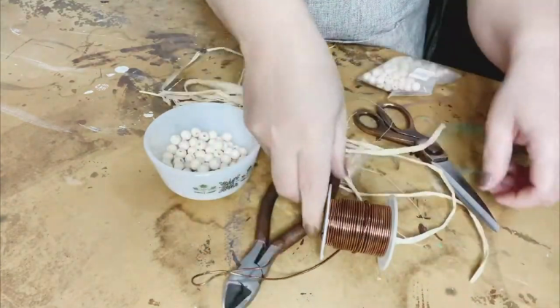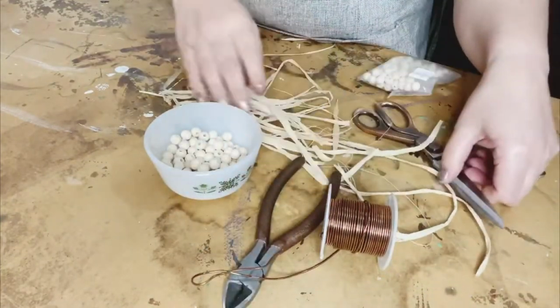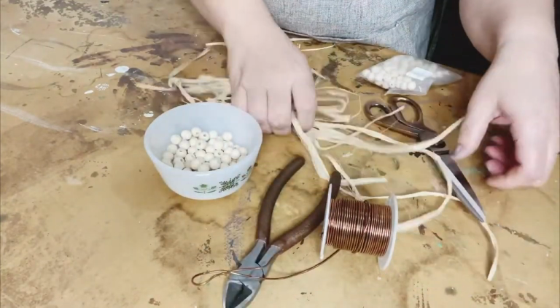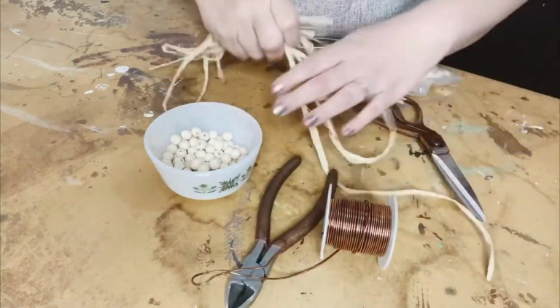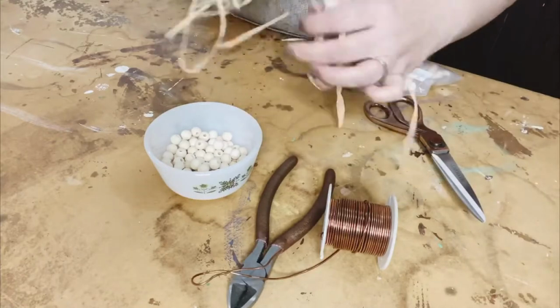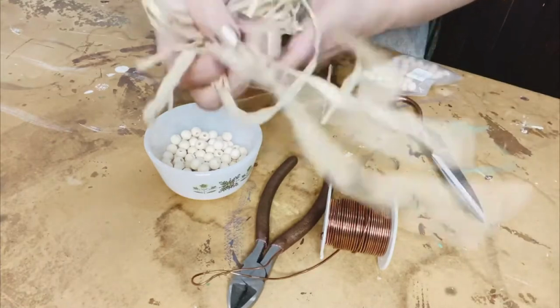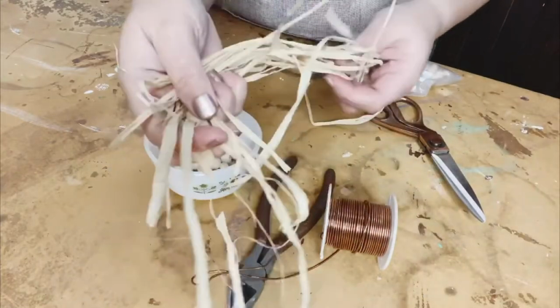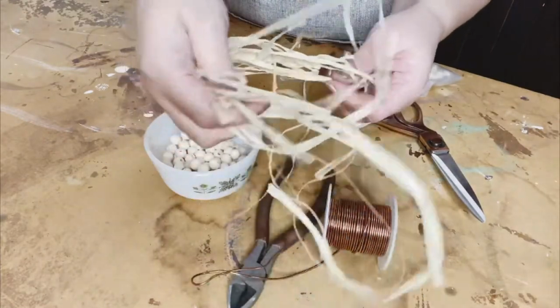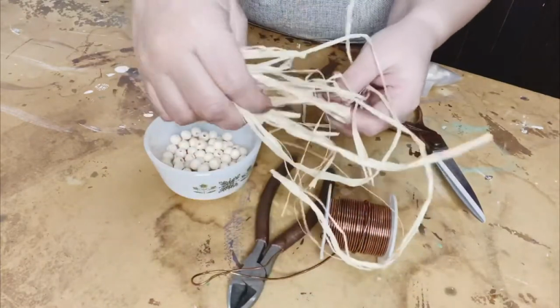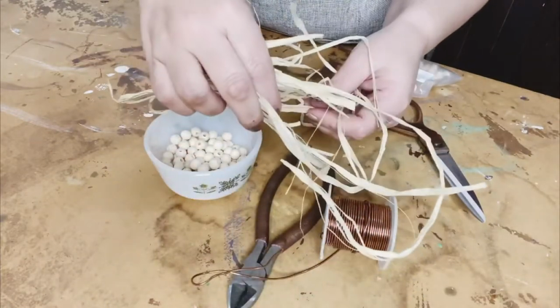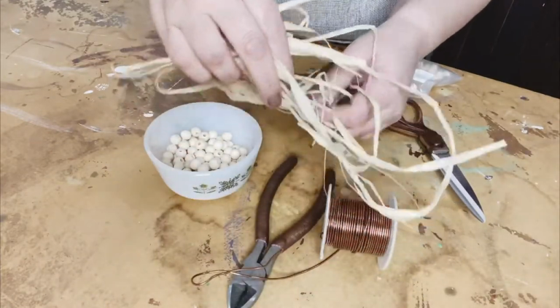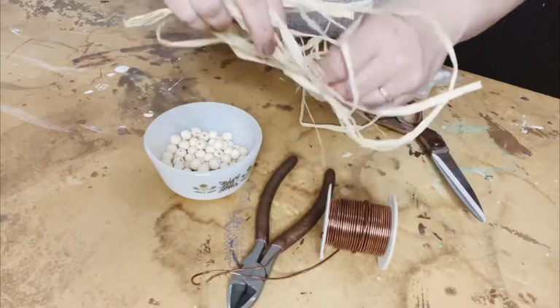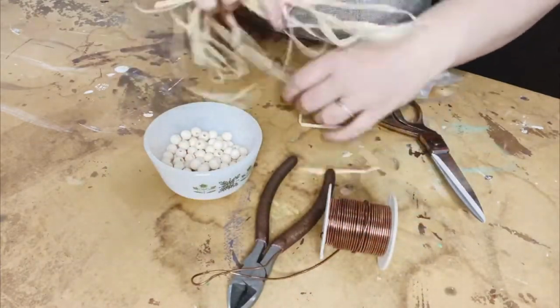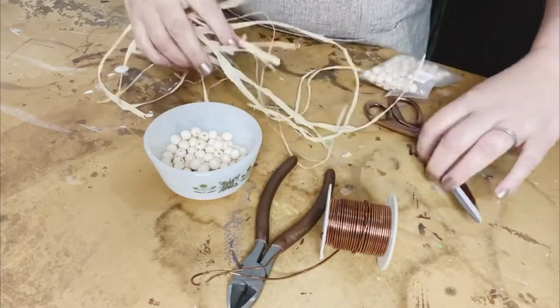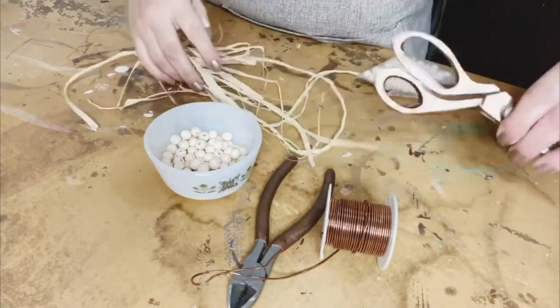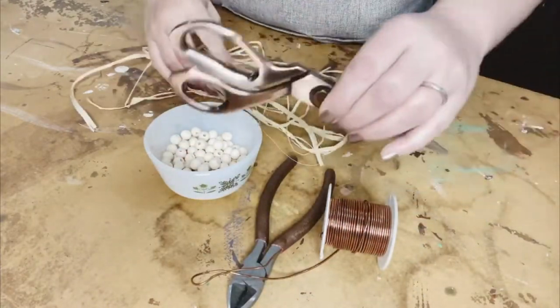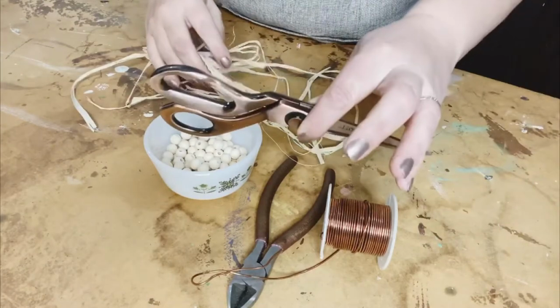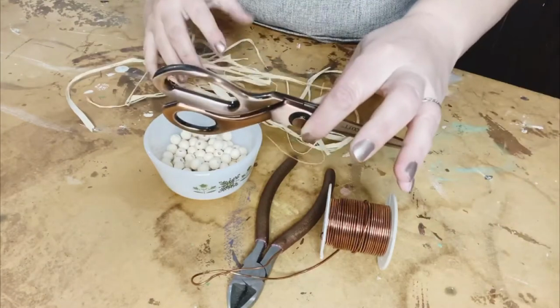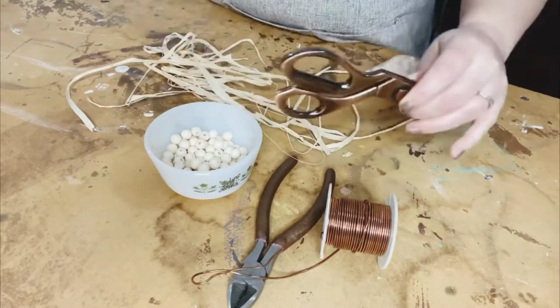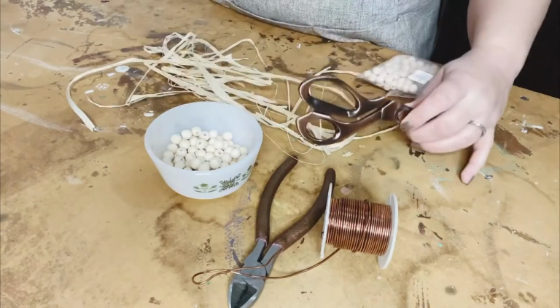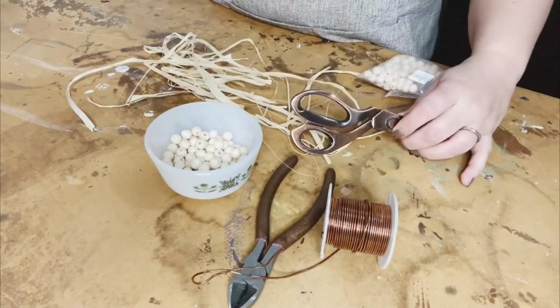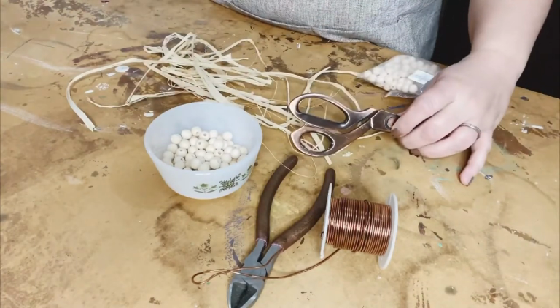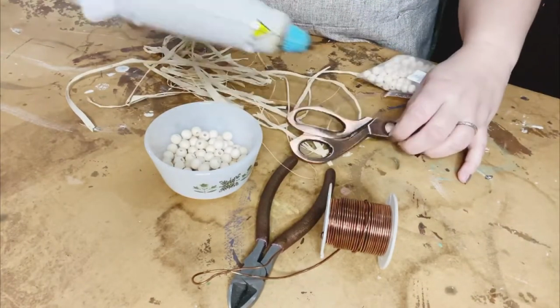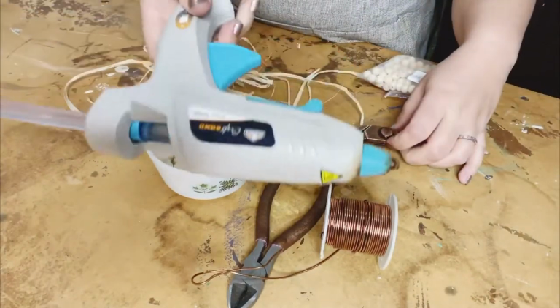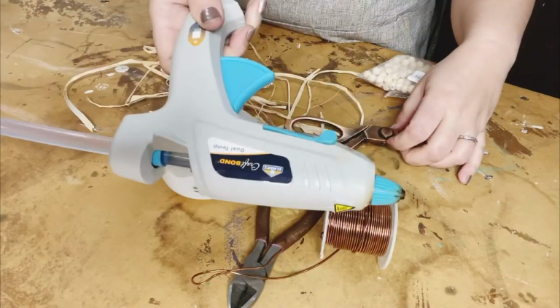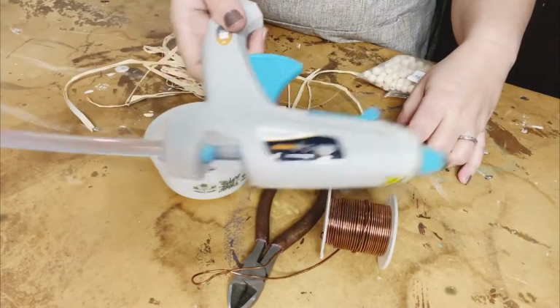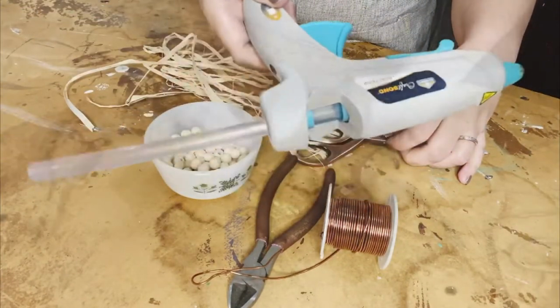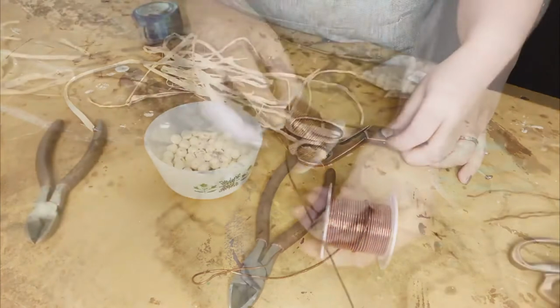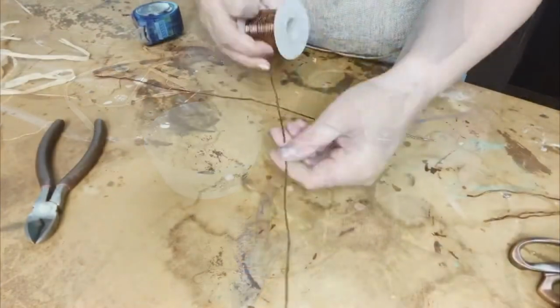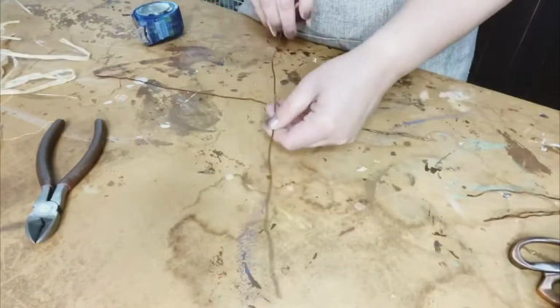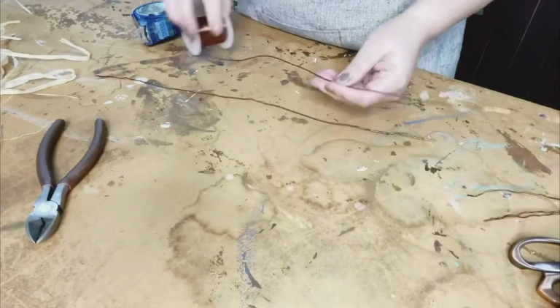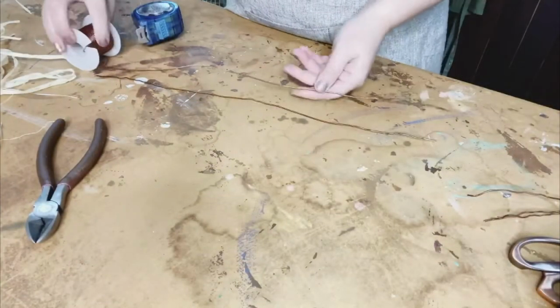Also some wire cutters to snip that wire pretty easily. And some raffia, and some scissors. And lastly, for one final step towards the end, we'll be using a little bit of hot glue. So that's all you would need on hand to make this.